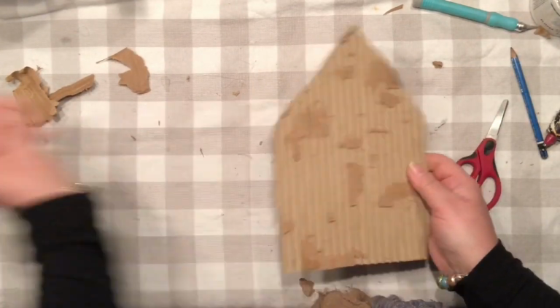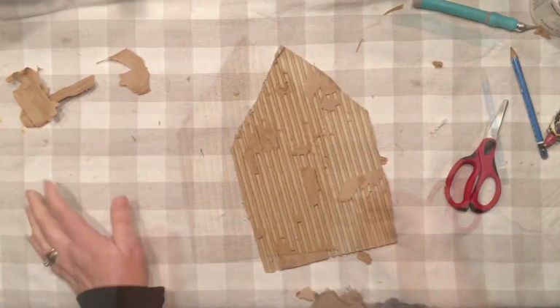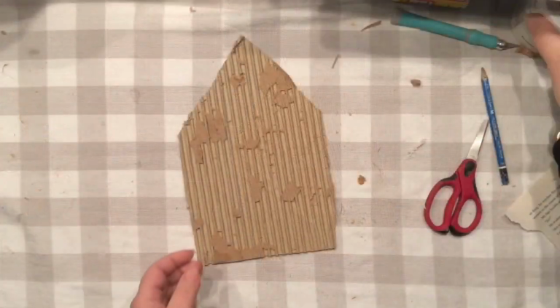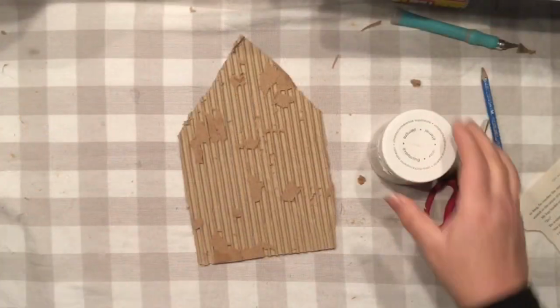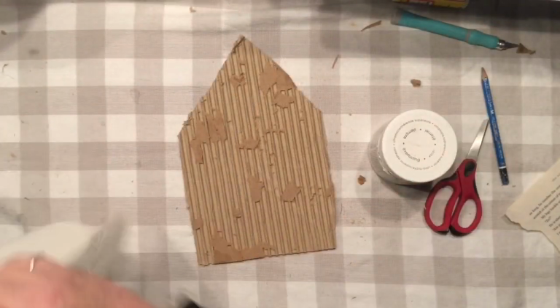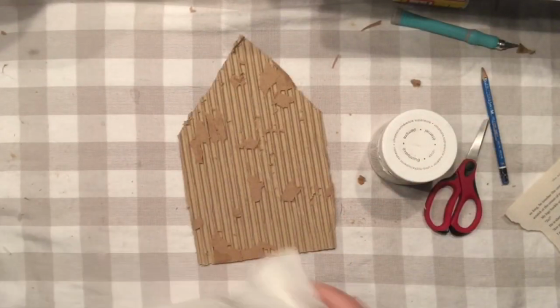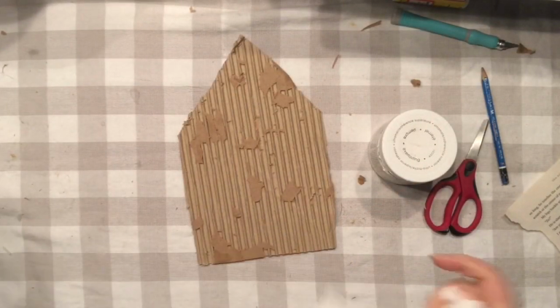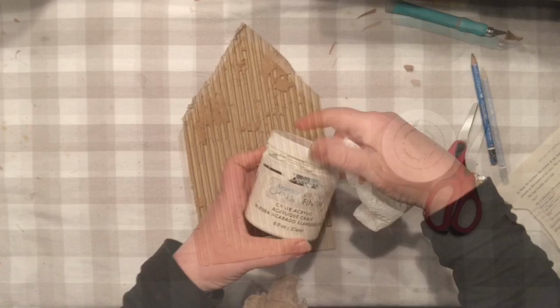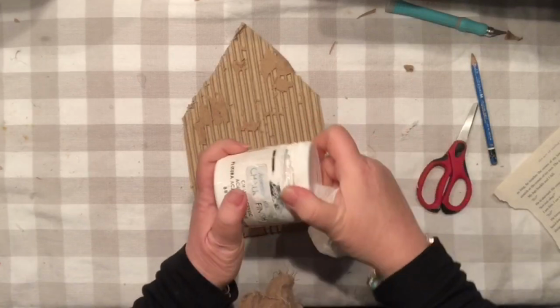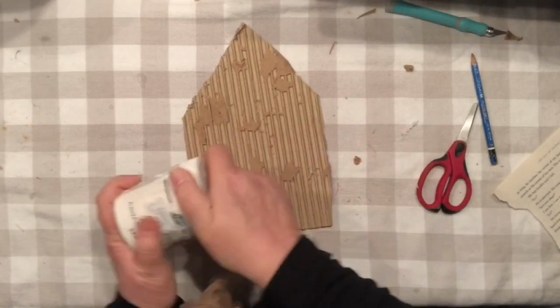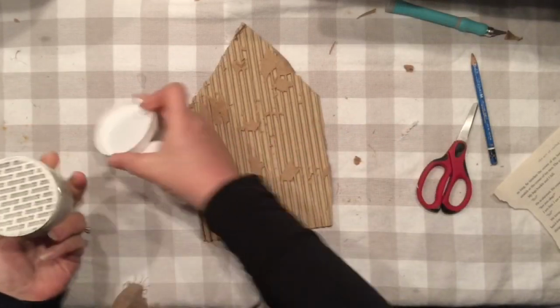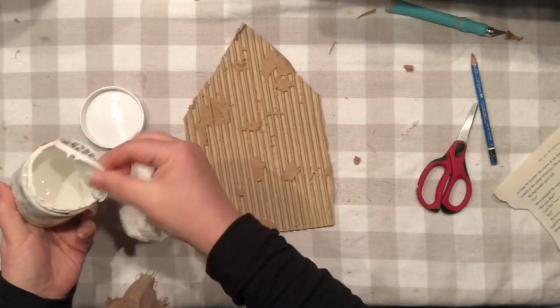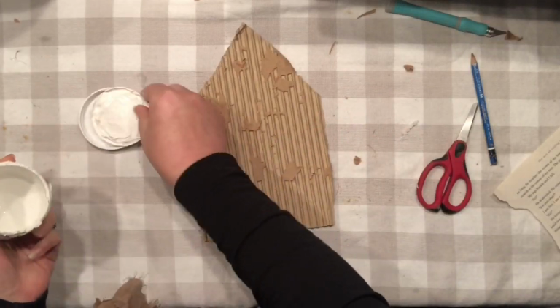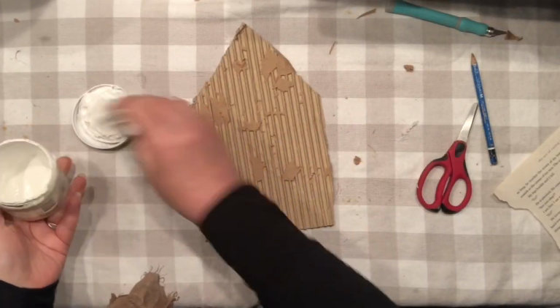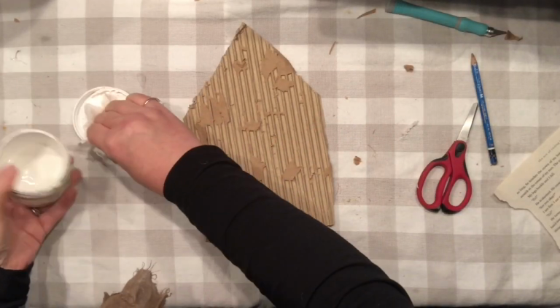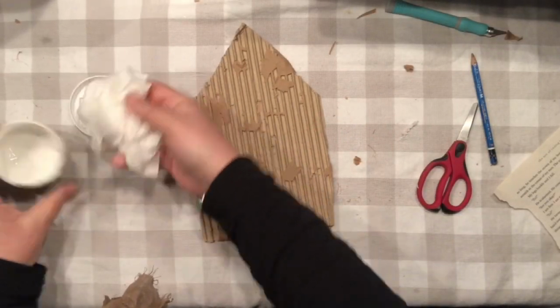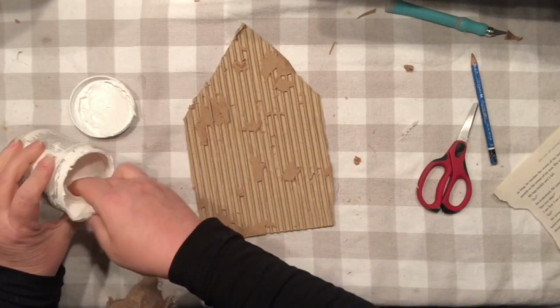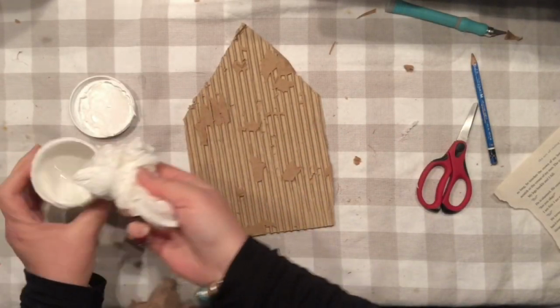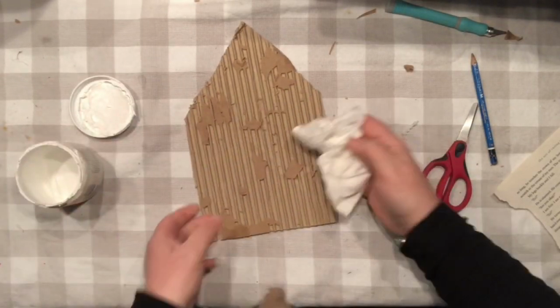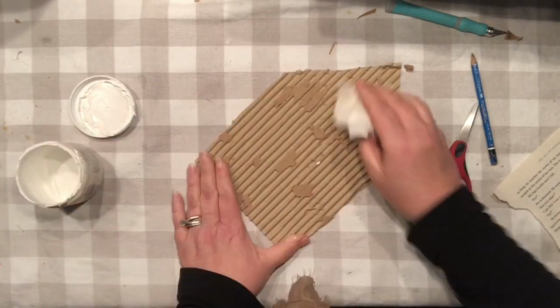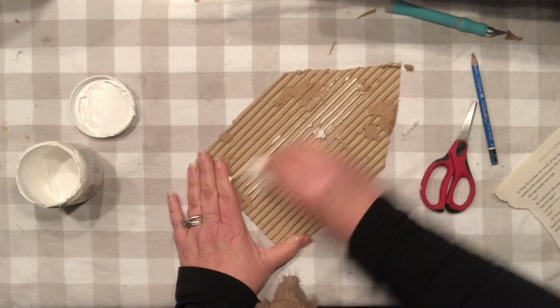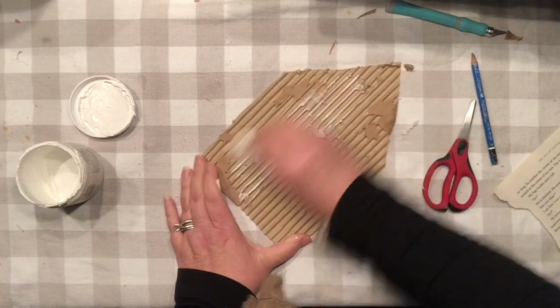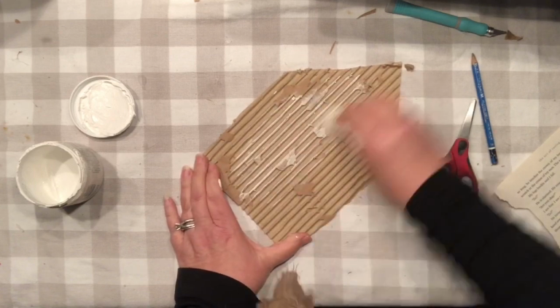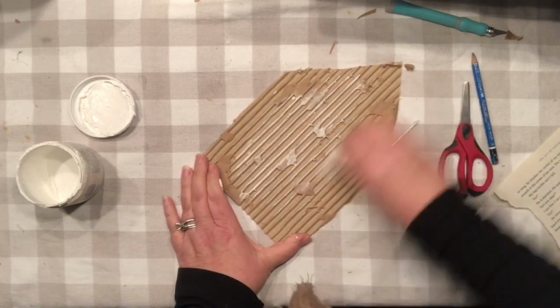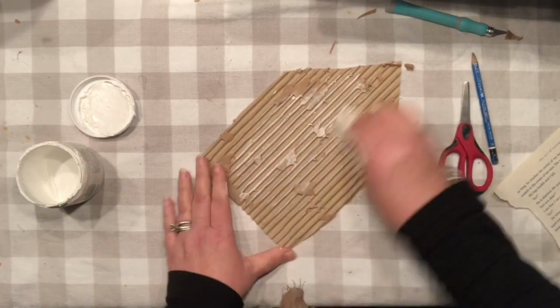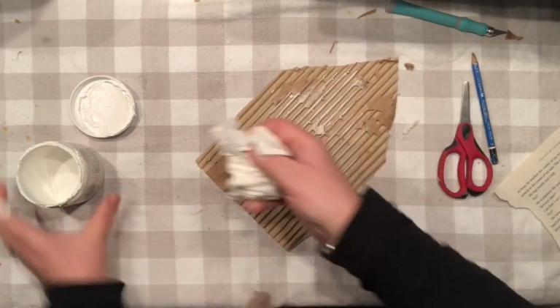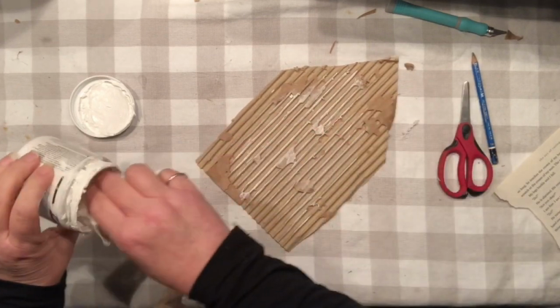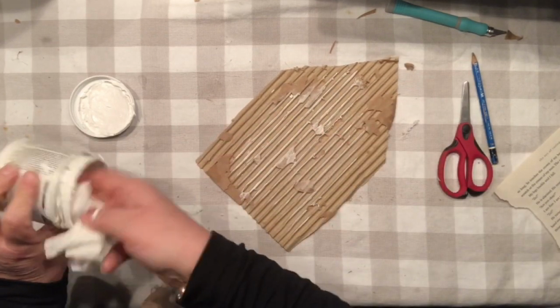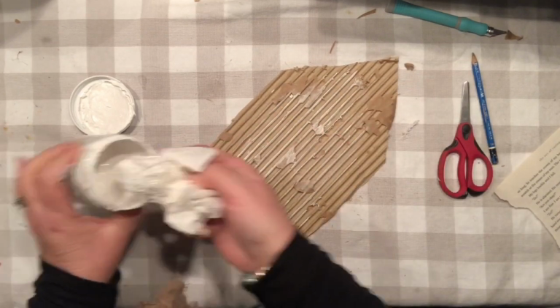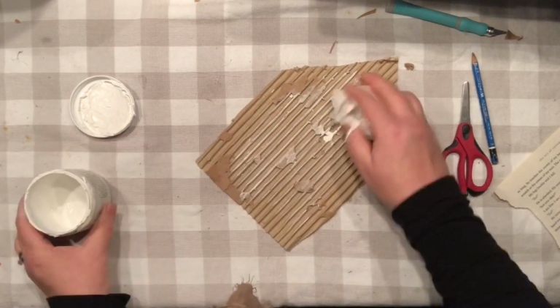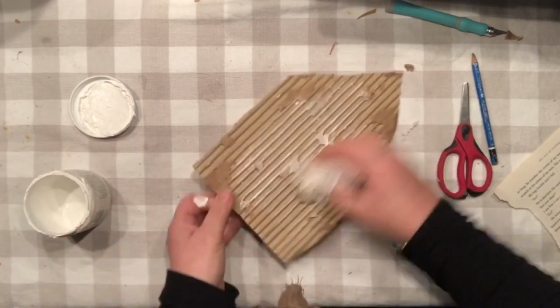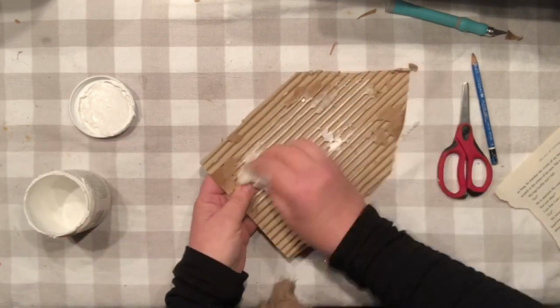I really like the way it looks already. So all I need to do is add a little bit of my chalk paint and I'm going to be happy with this. I do not want to really saturate my whole cardboard — just a bit.